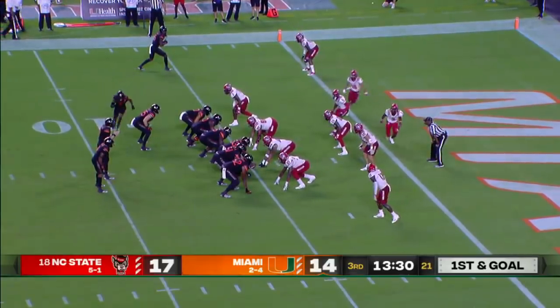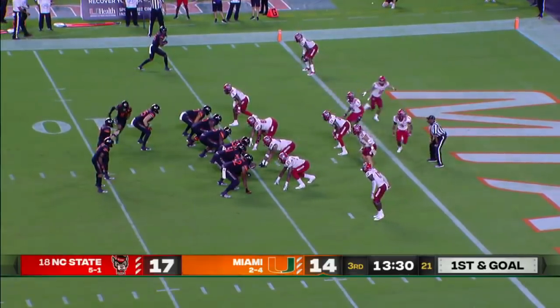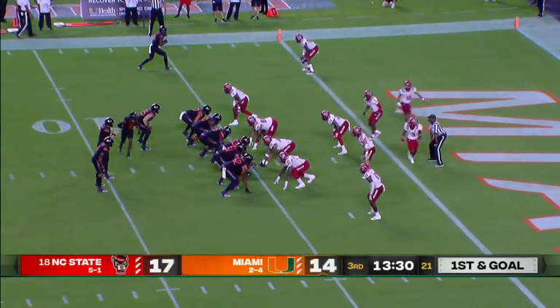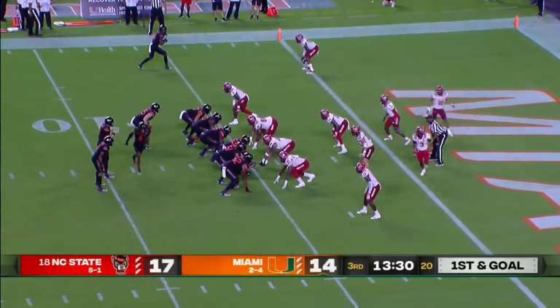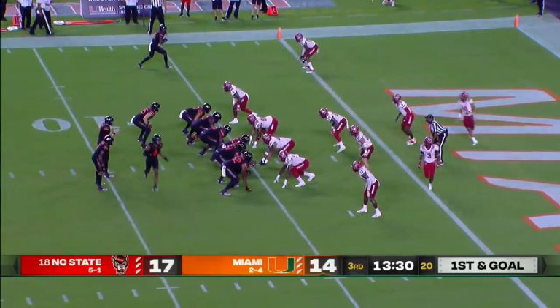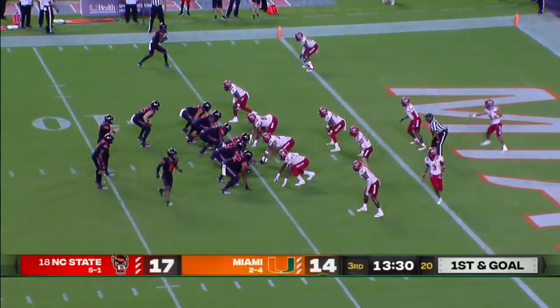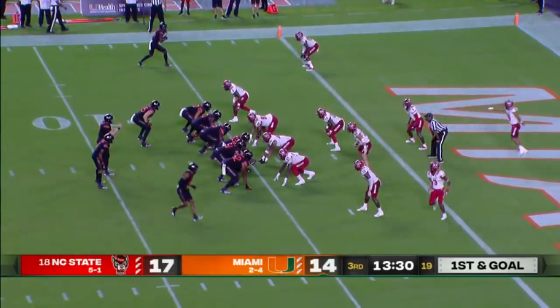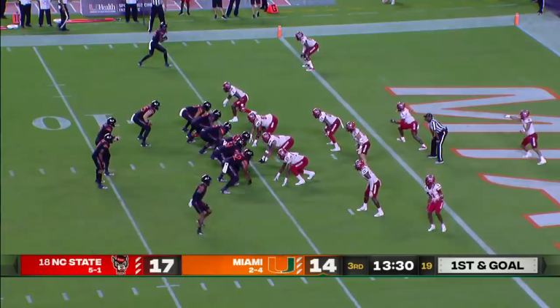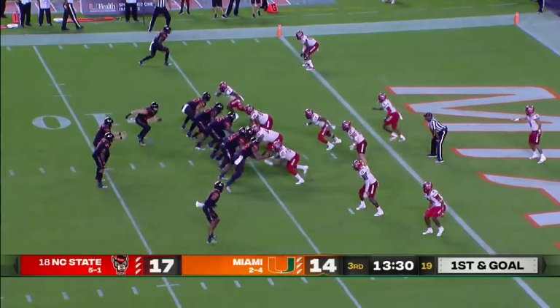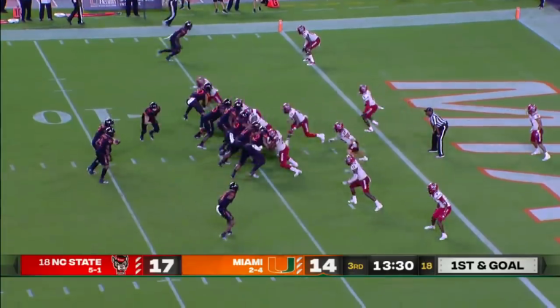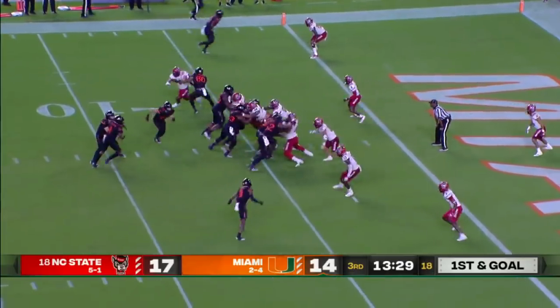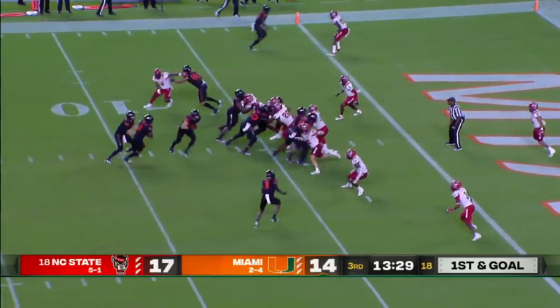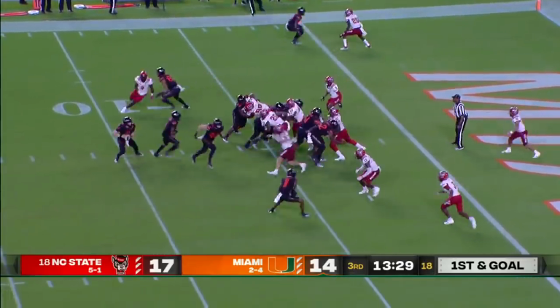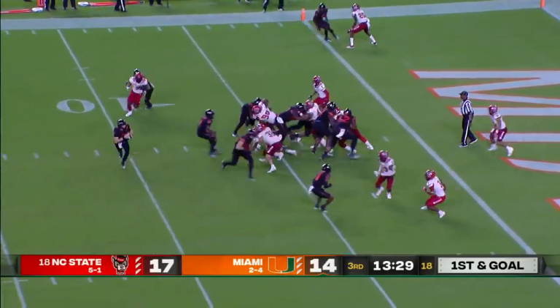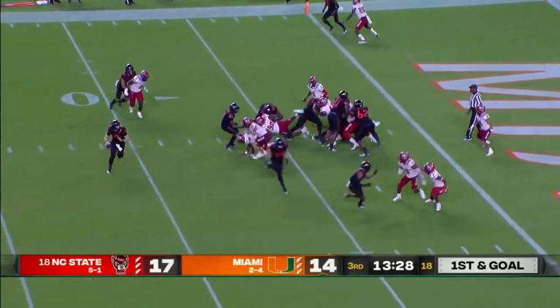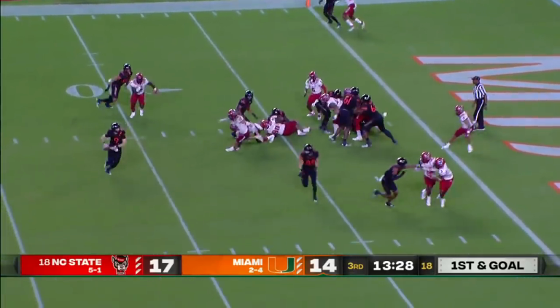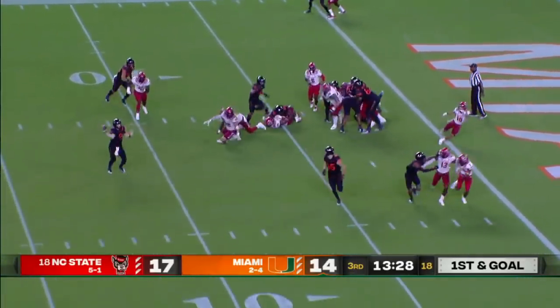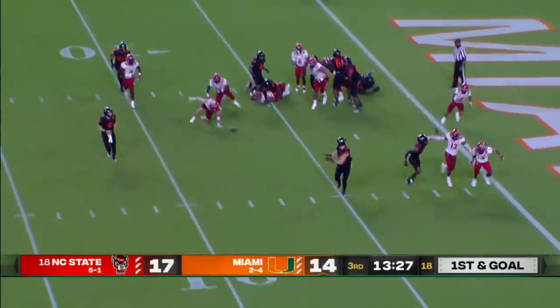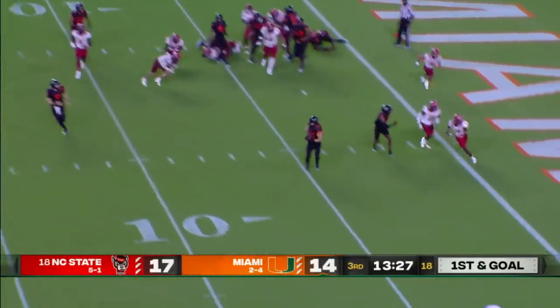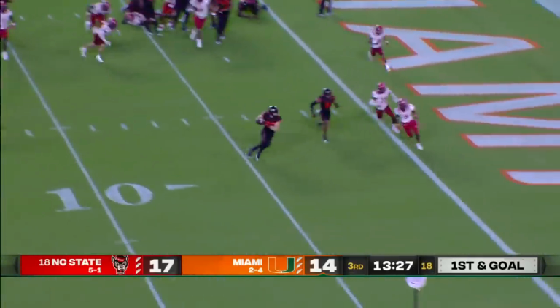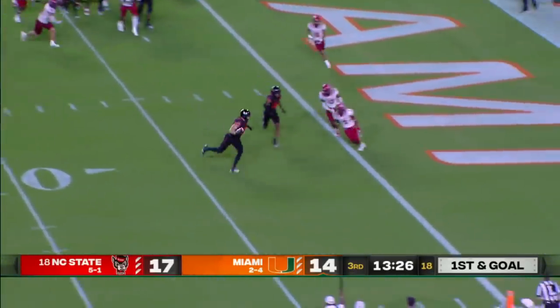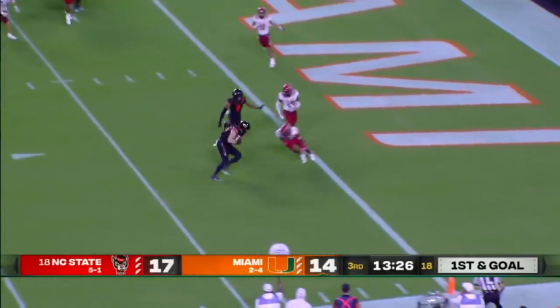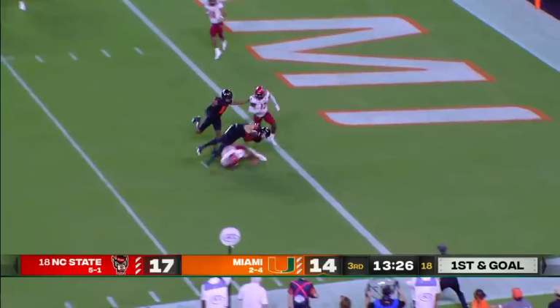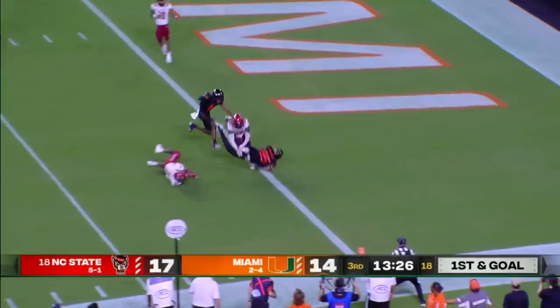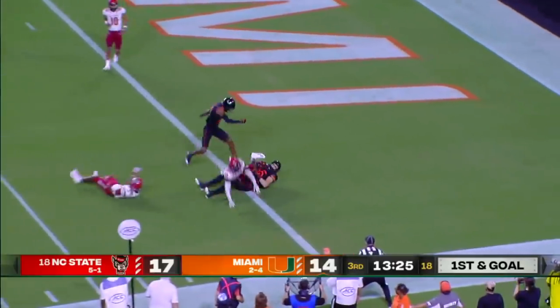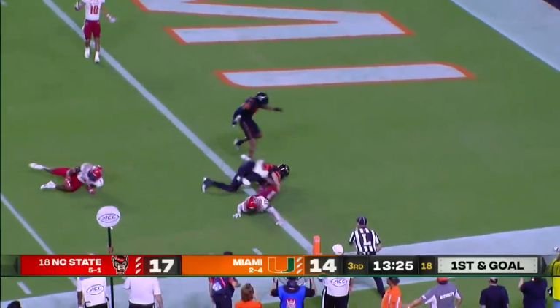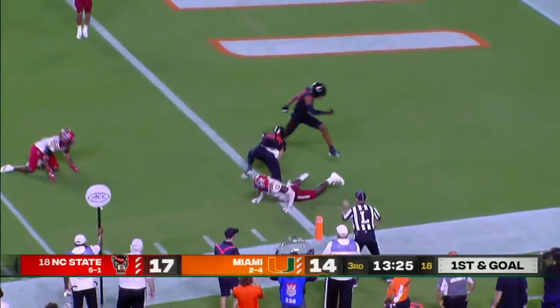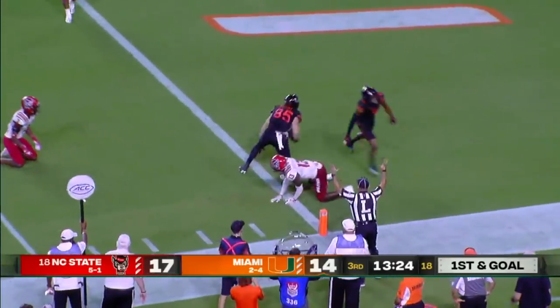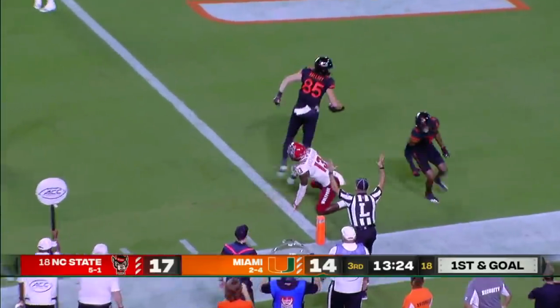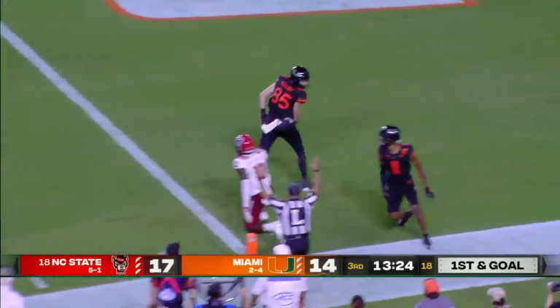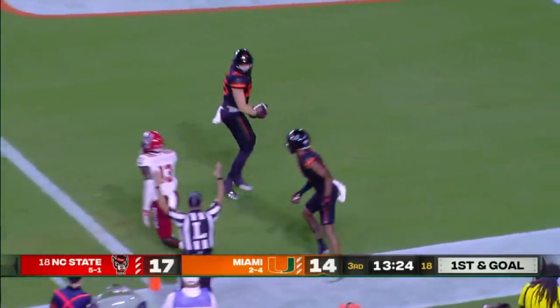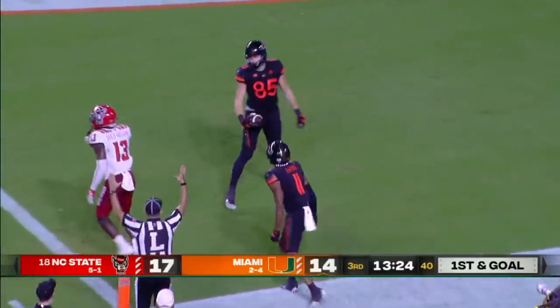This could be an opportunity — they could bring in Cody Brown. Van Dyke moving the pocket, he's got his tight end Mallory. Touchdown, Miami.